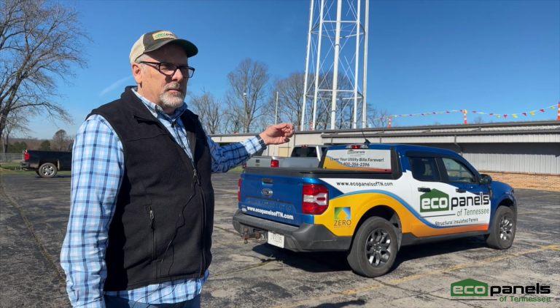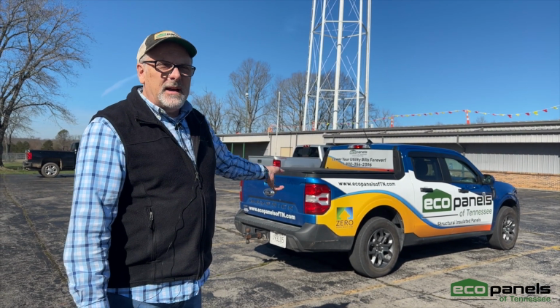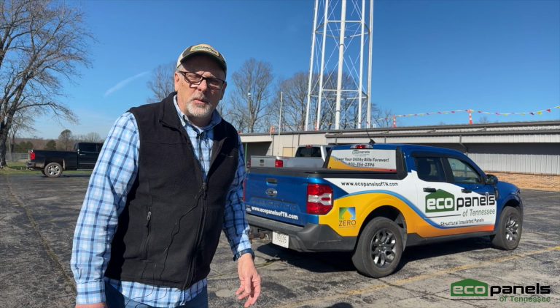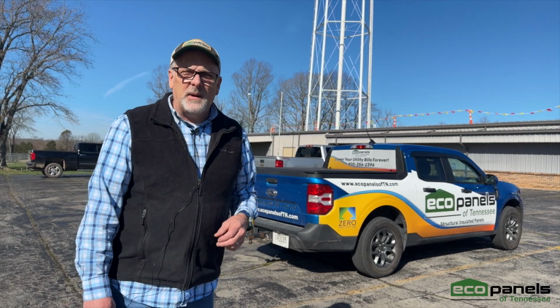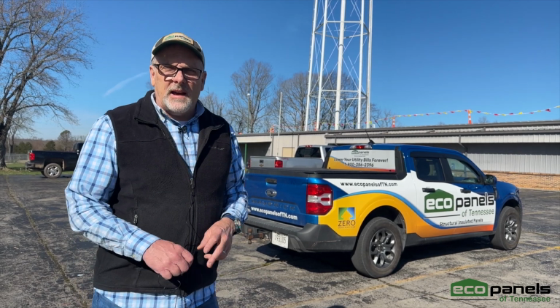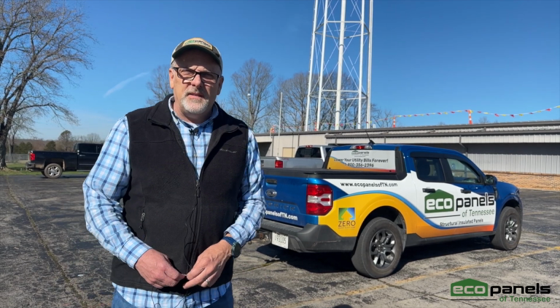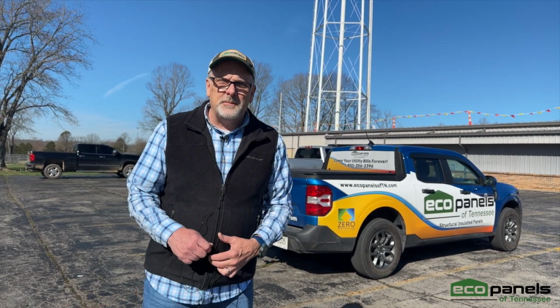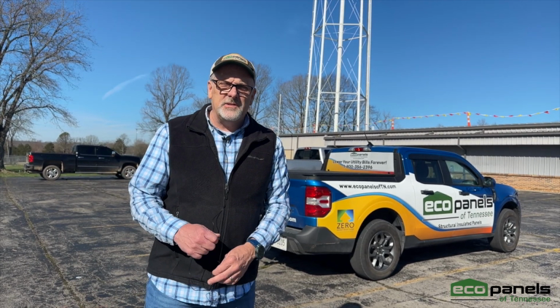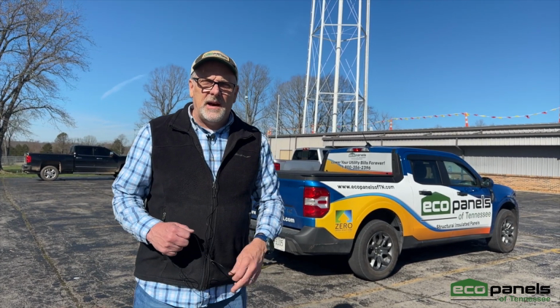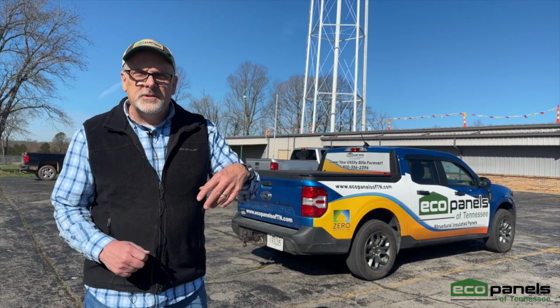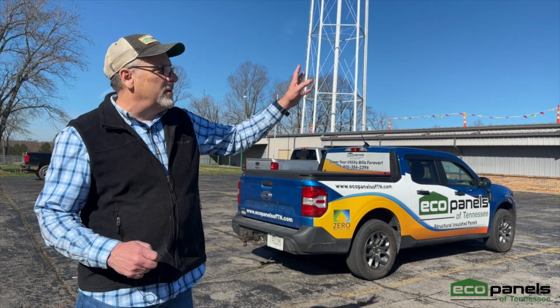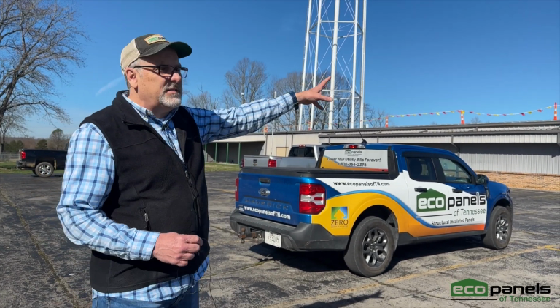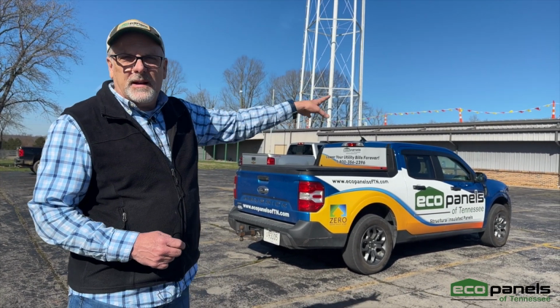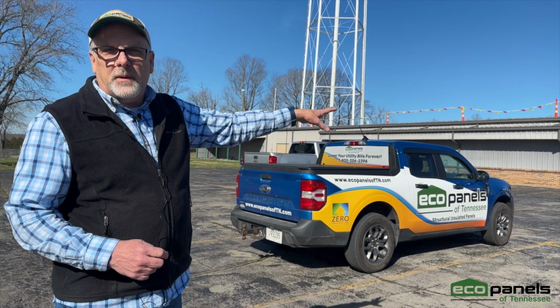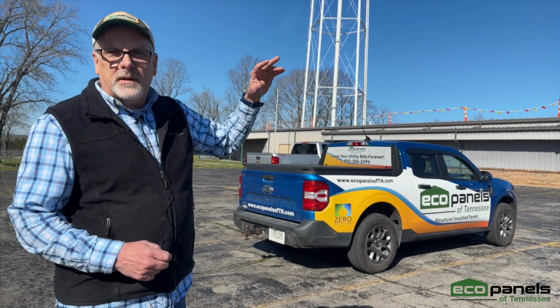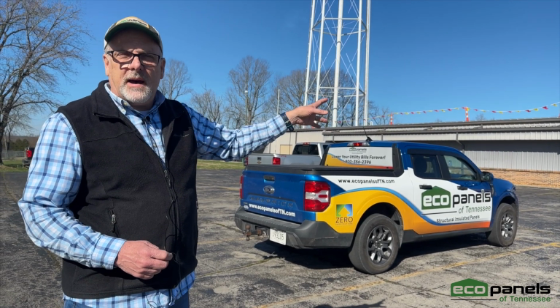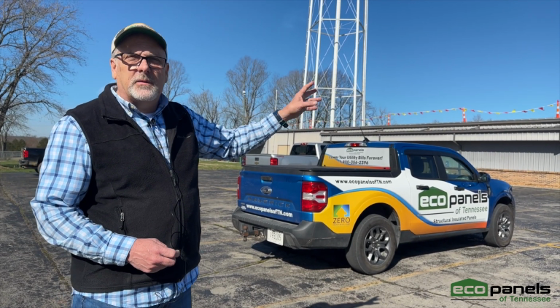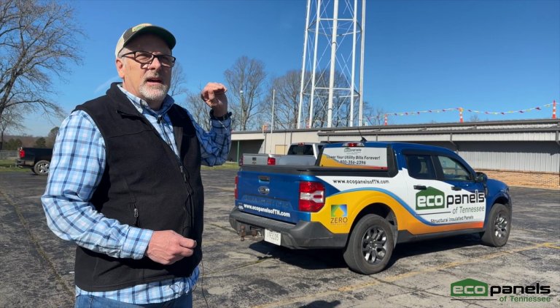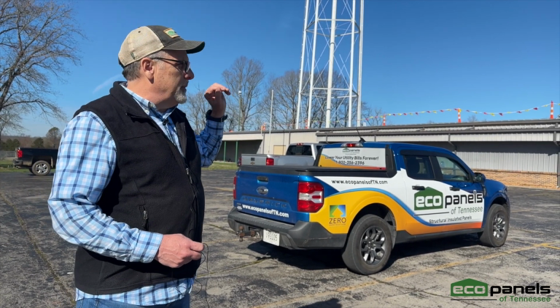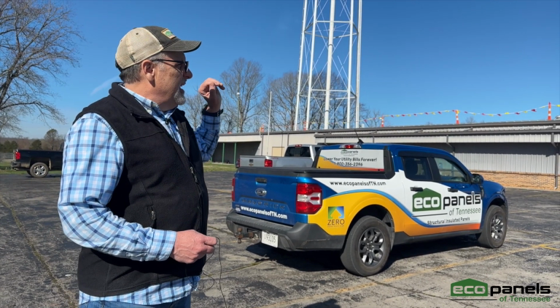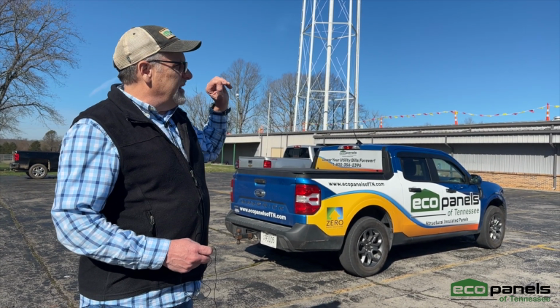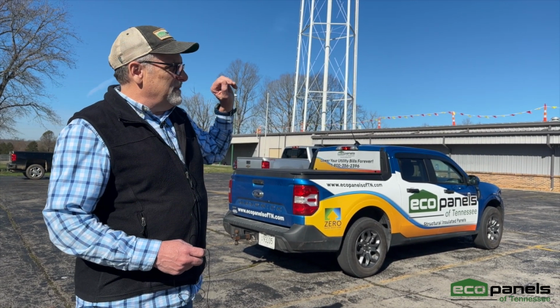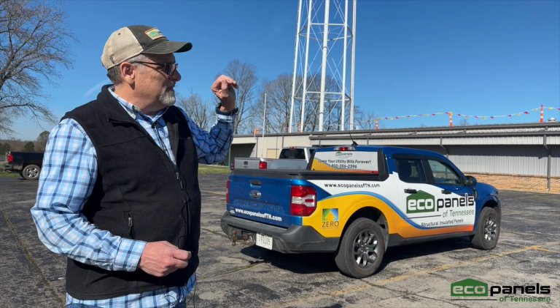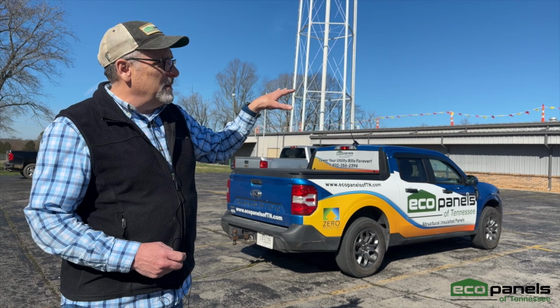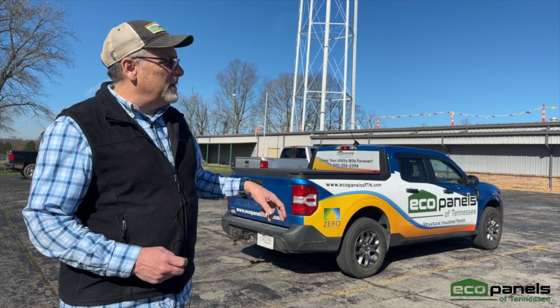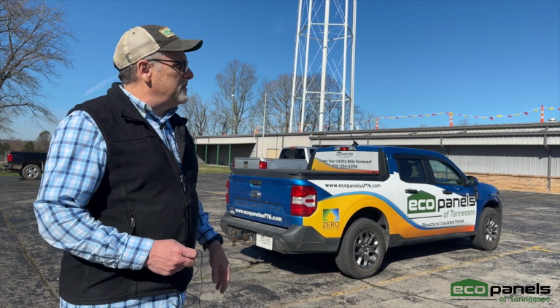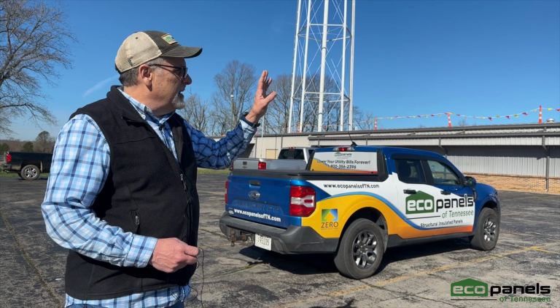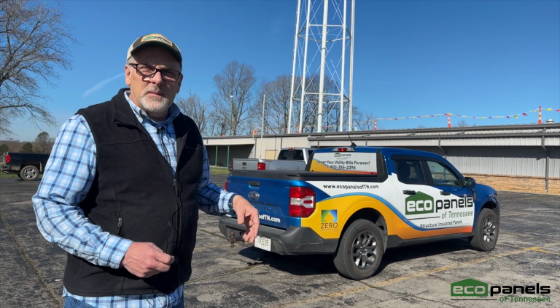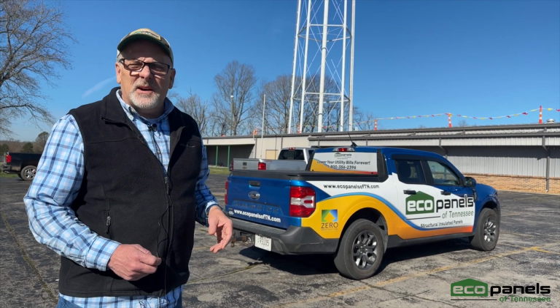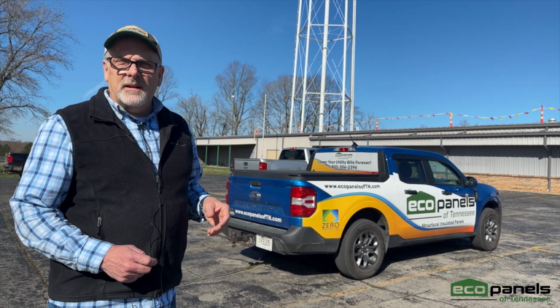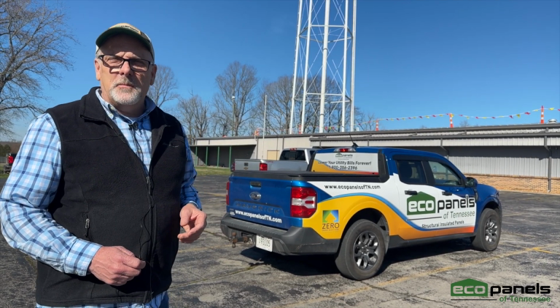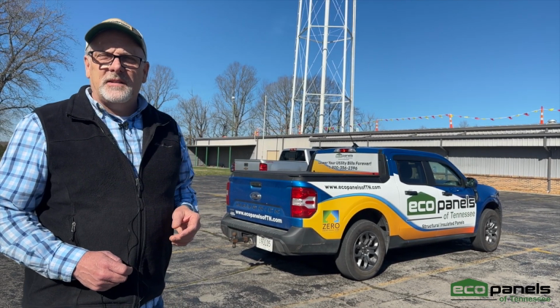I'm averaging 46 miles a gallon in that truck. We're excited about the solar panels and we'll let you know how it goes. Hopefully we'll be able to be more Eco here at EcoPanels of Tennessee.